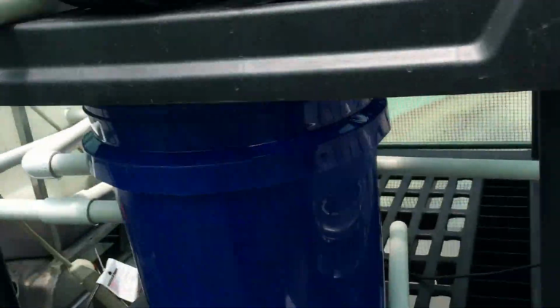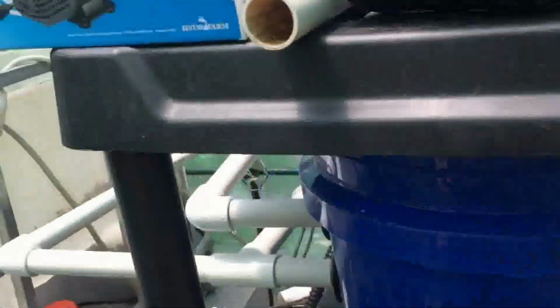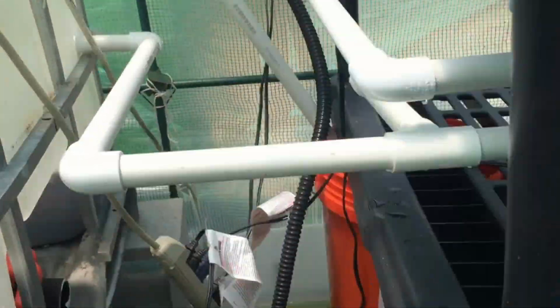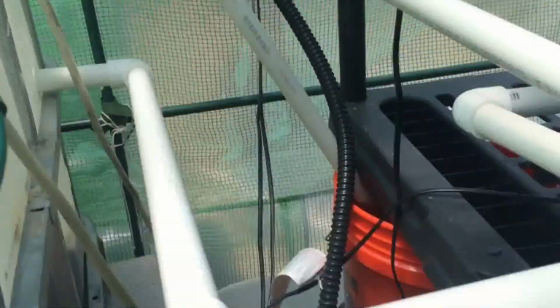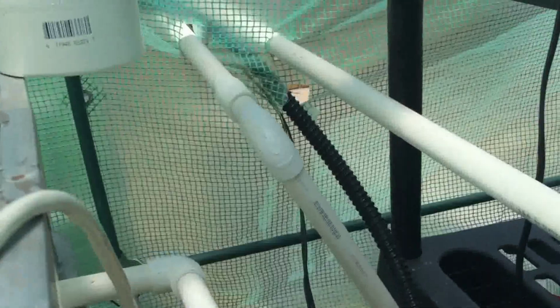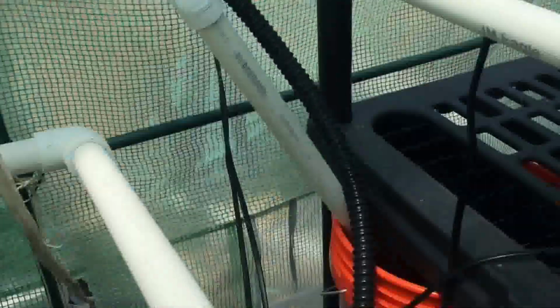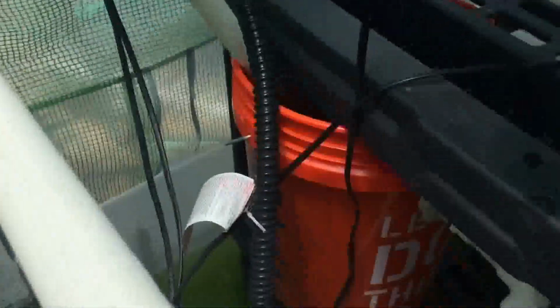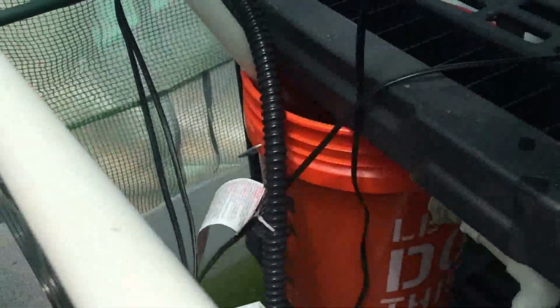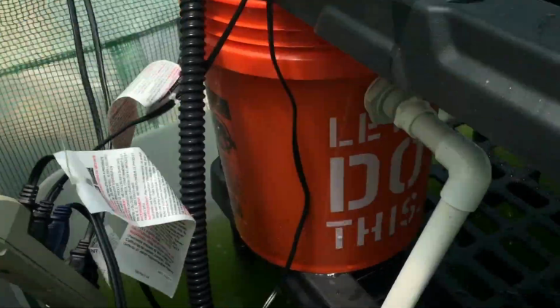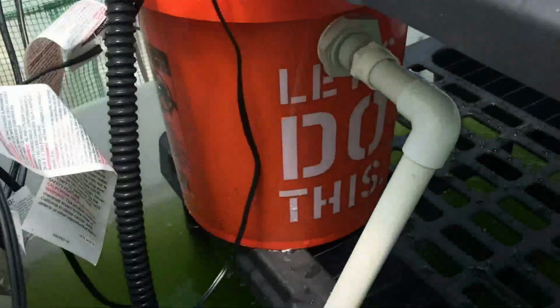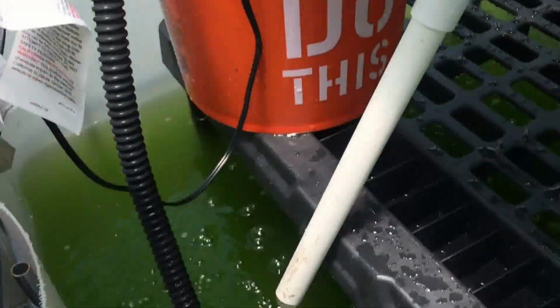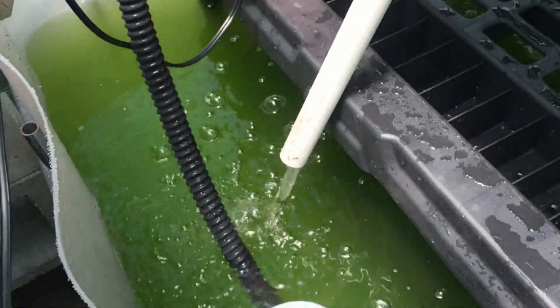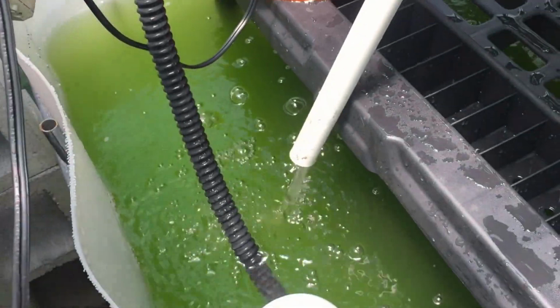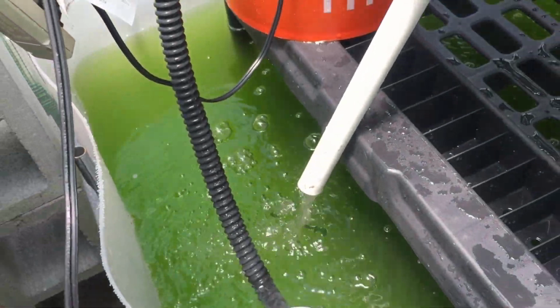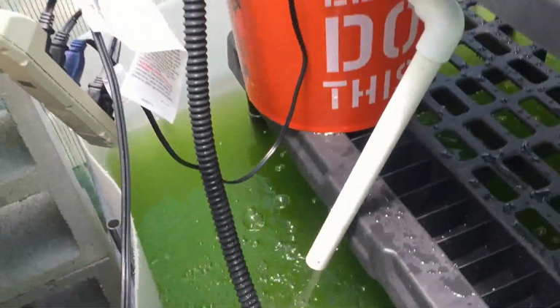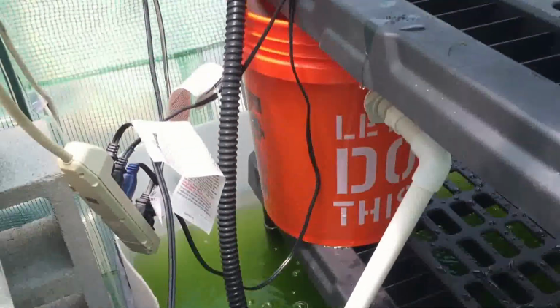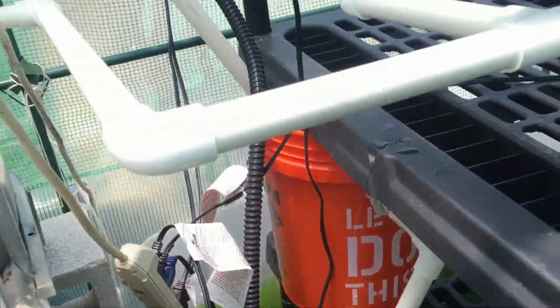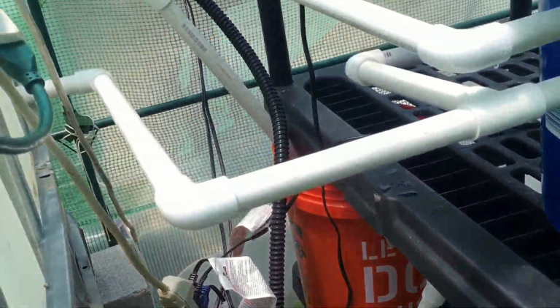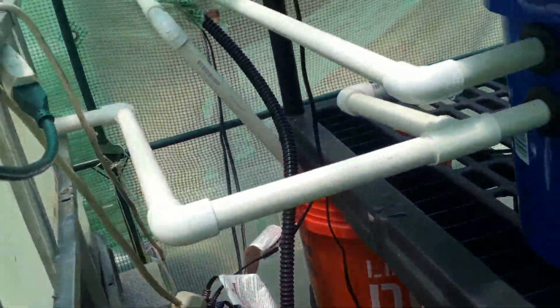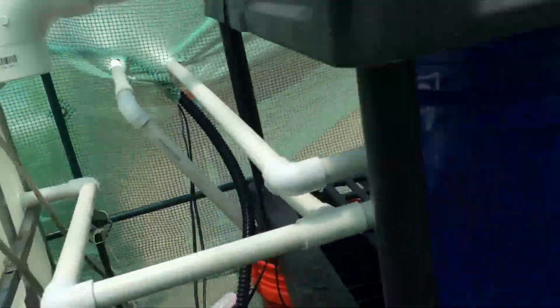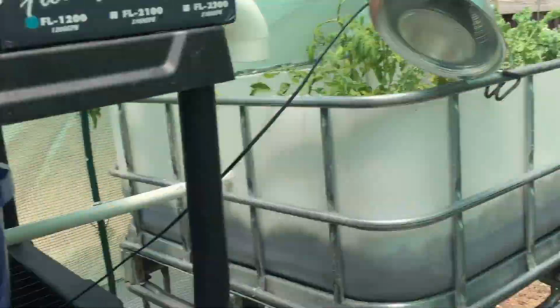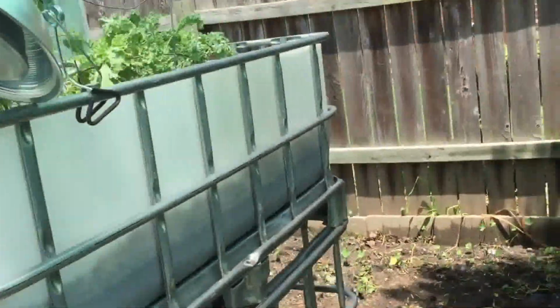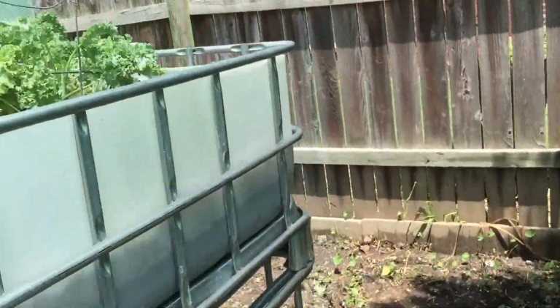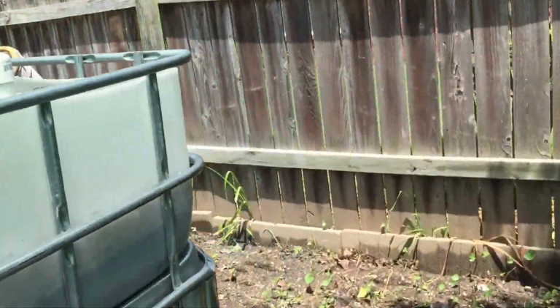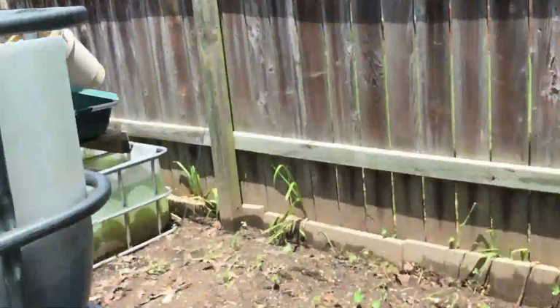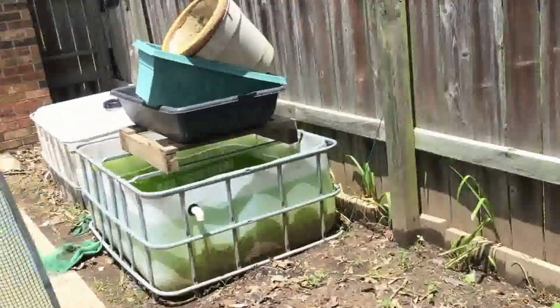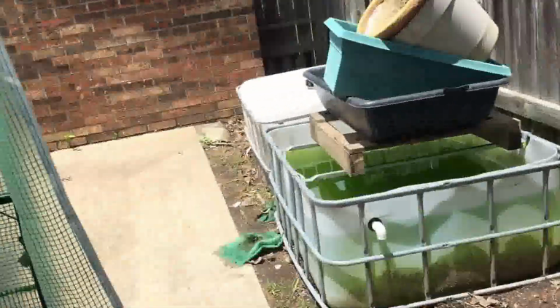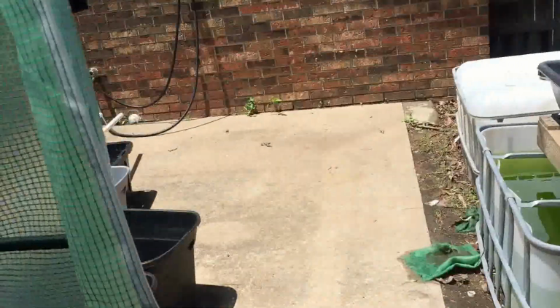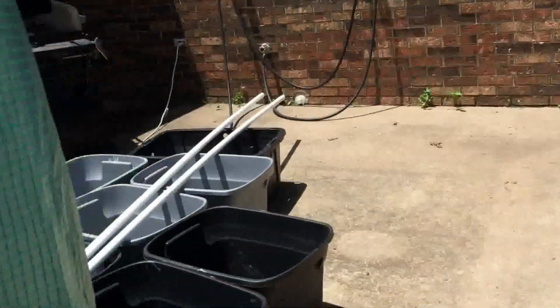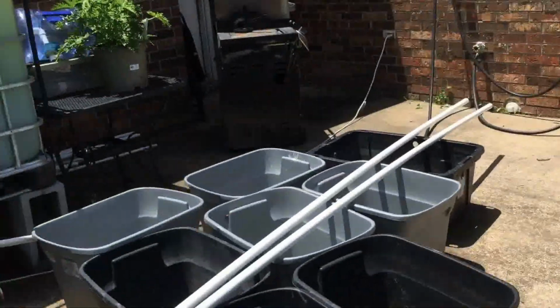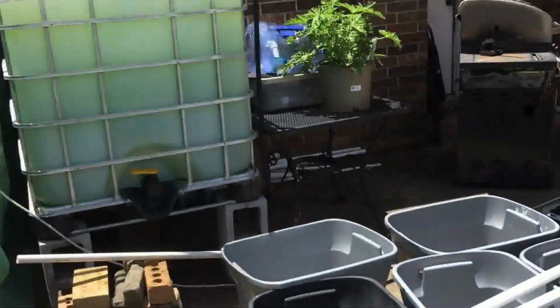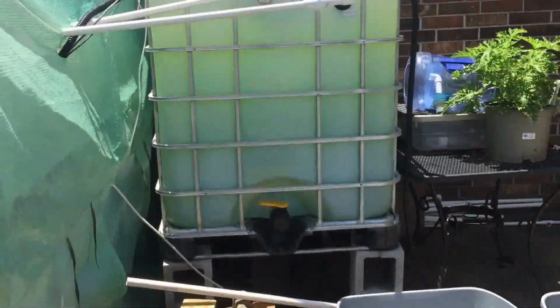My overflow is going into this little tank that's going straight out into the sump tank. I have so much water I have to figure out a way of filtering all this water going into everything.